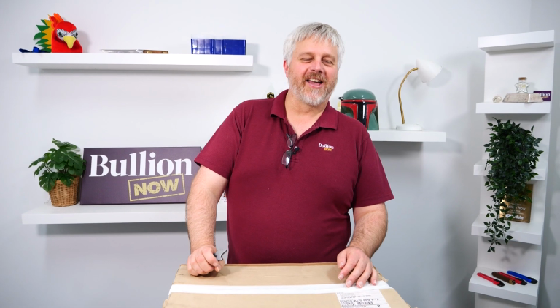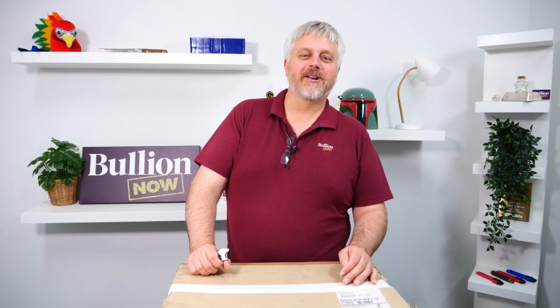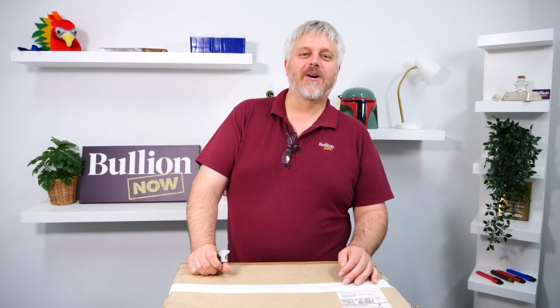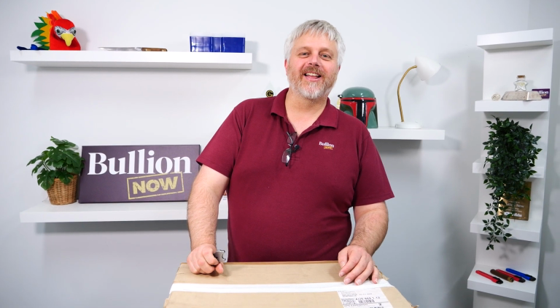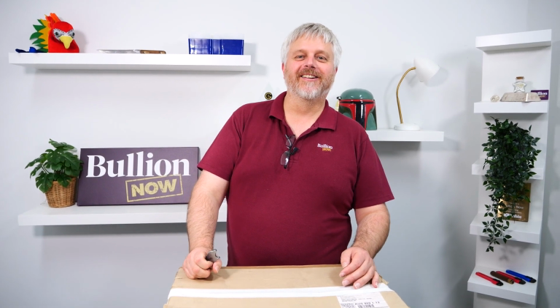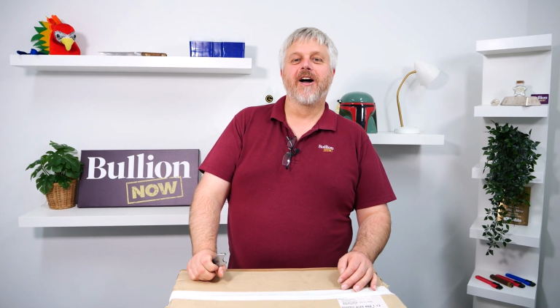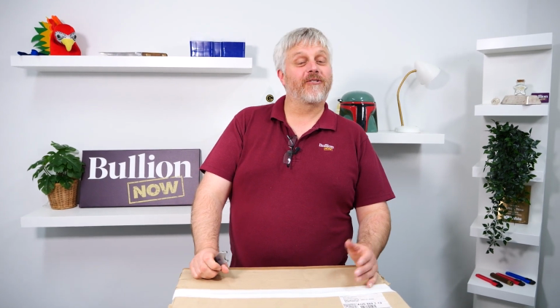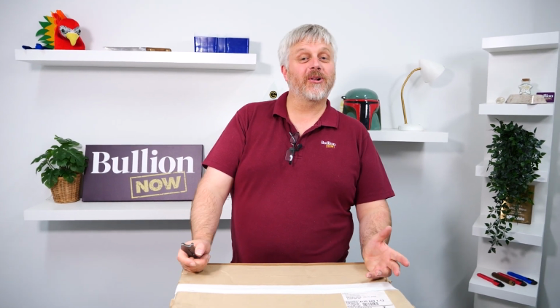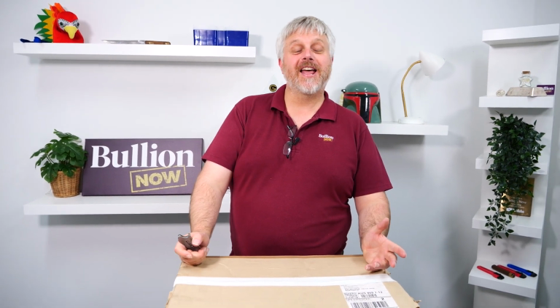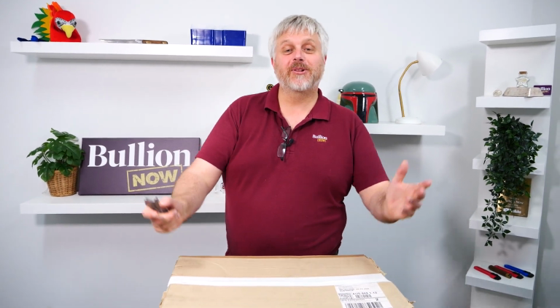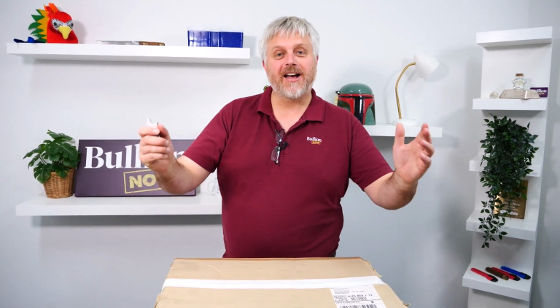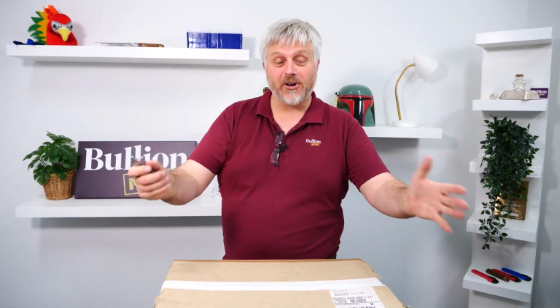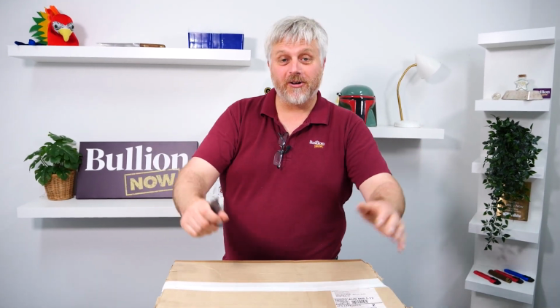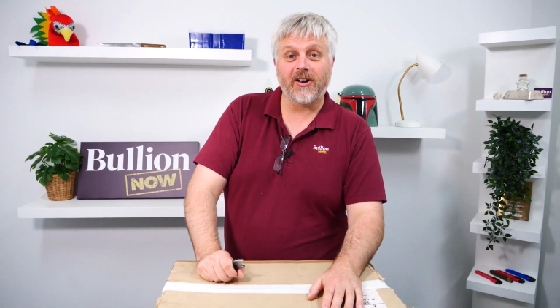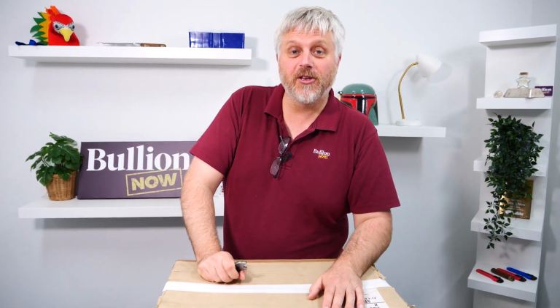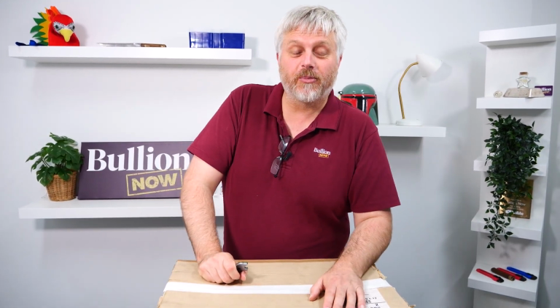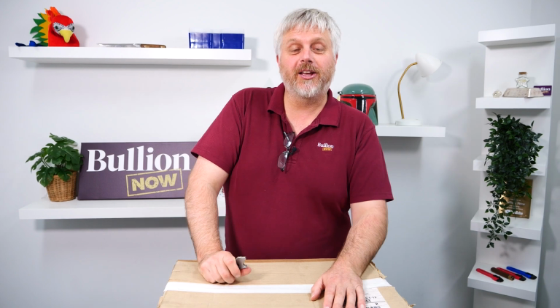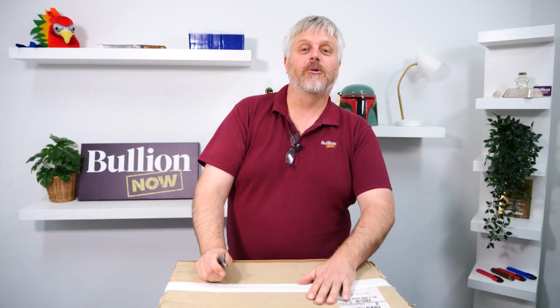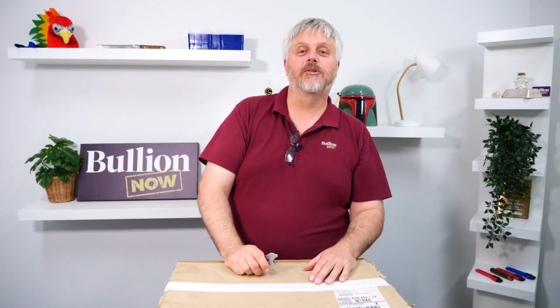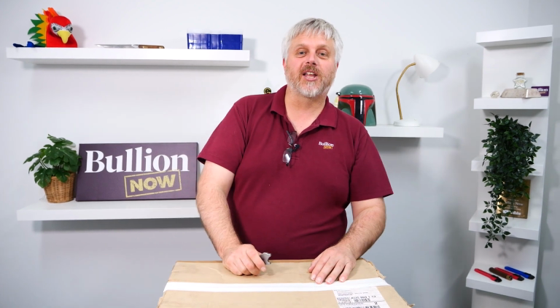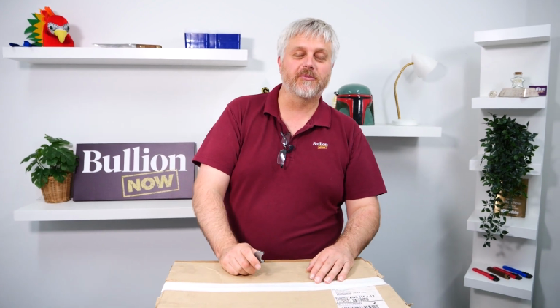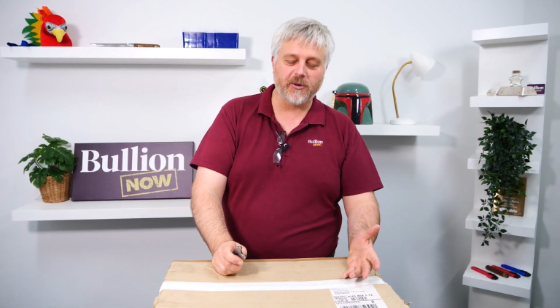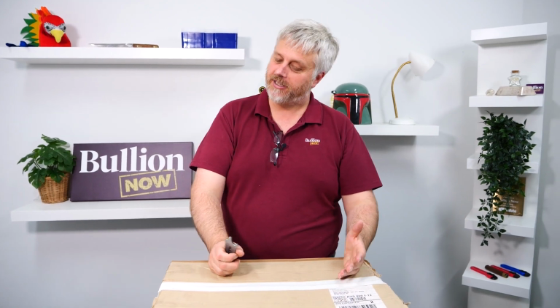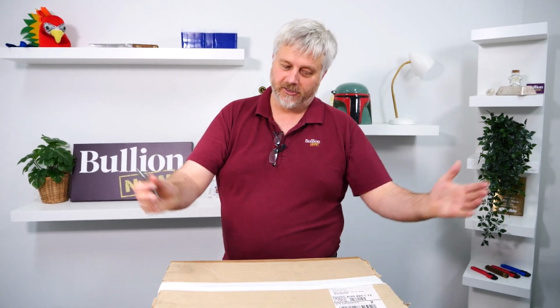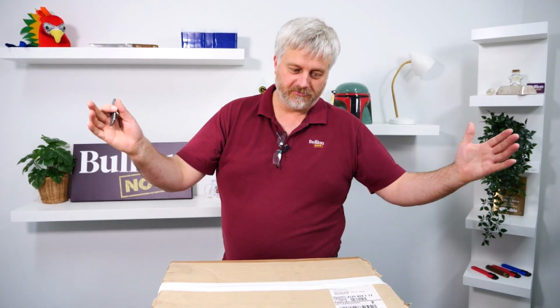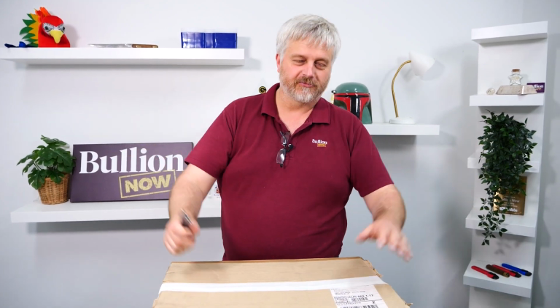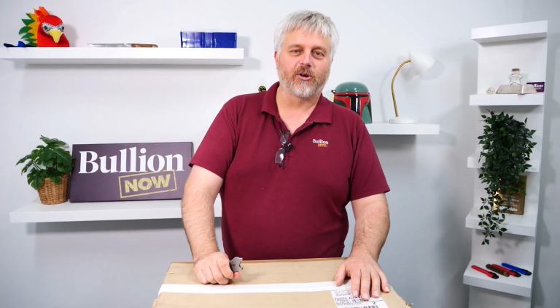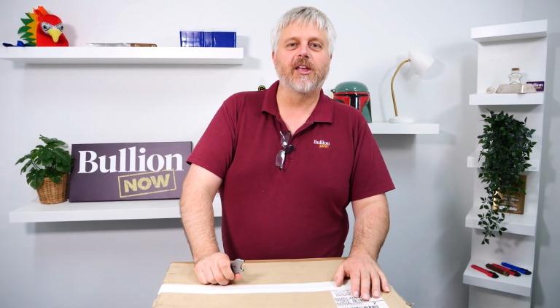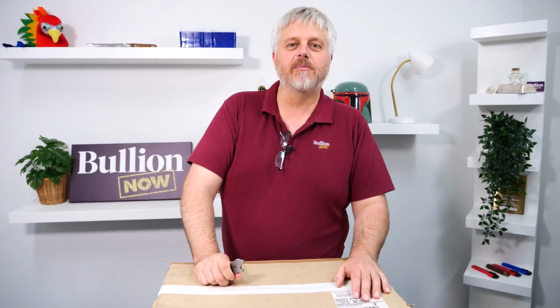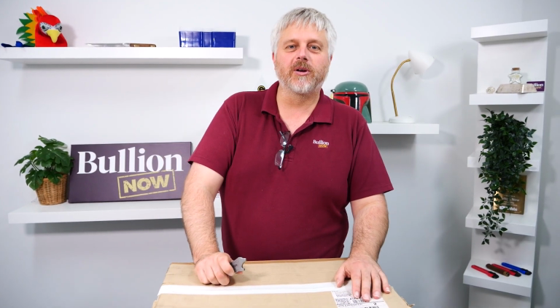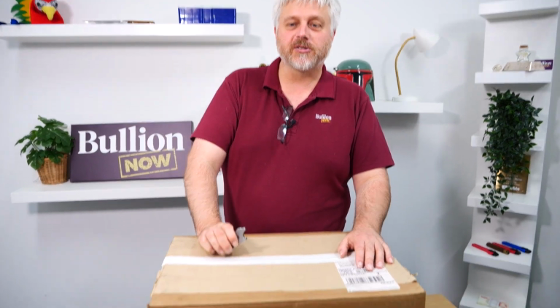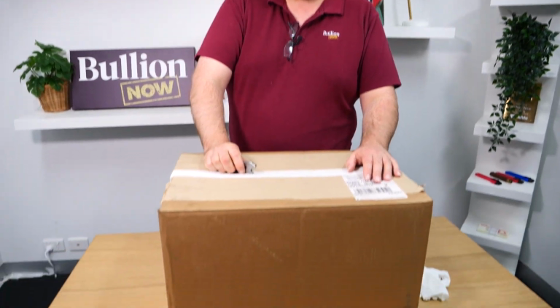Hey everyone, it's Michael Ane from Bullionnow, bullionnow.com.au, bringing you all the good stuff from everywhere, right here in Melbourne, Australia.